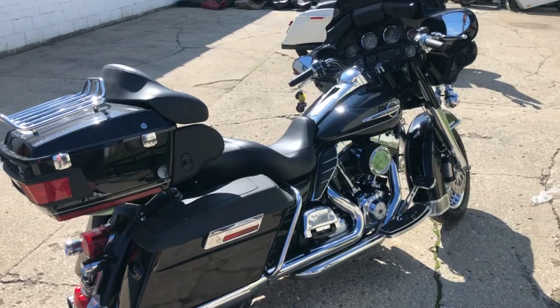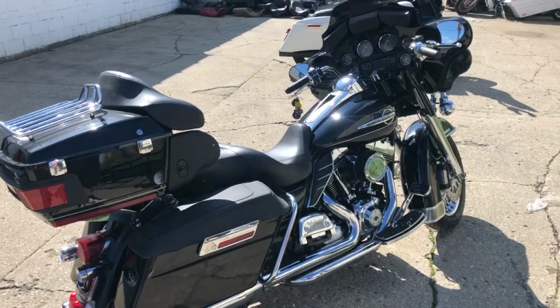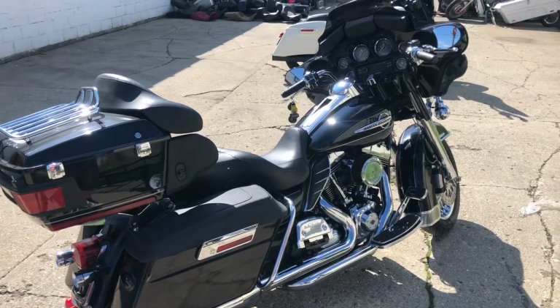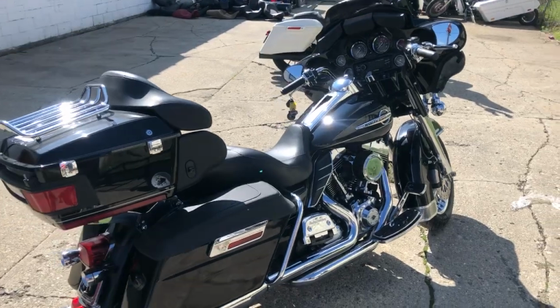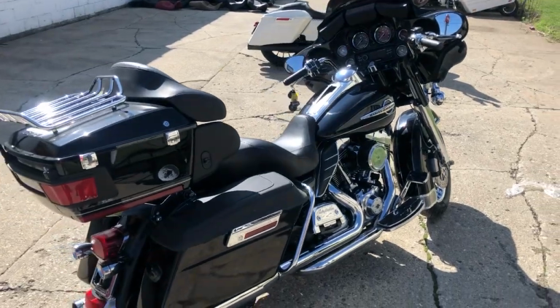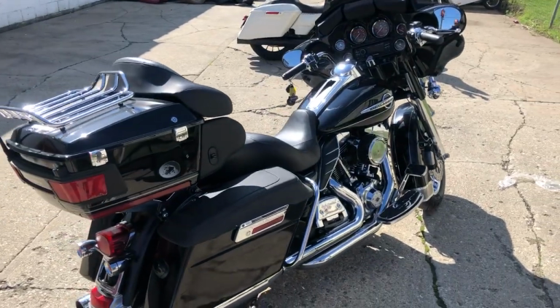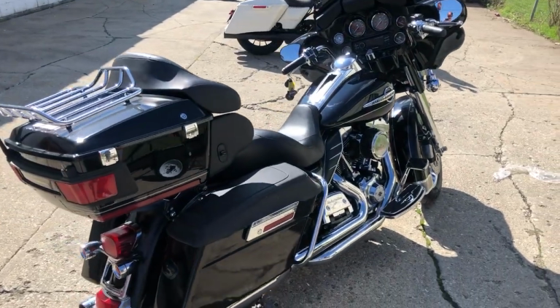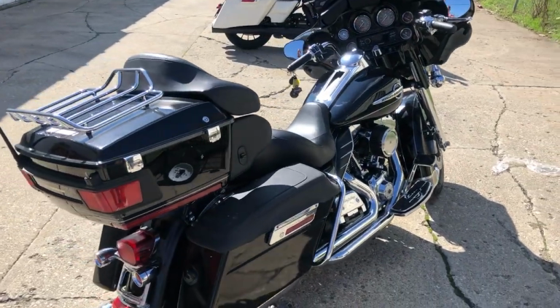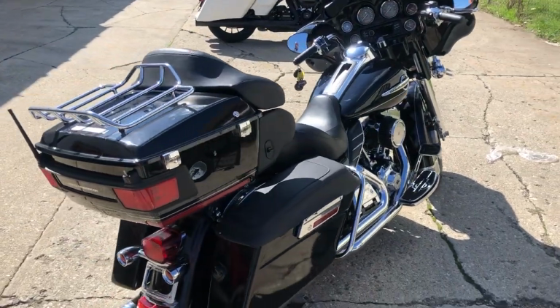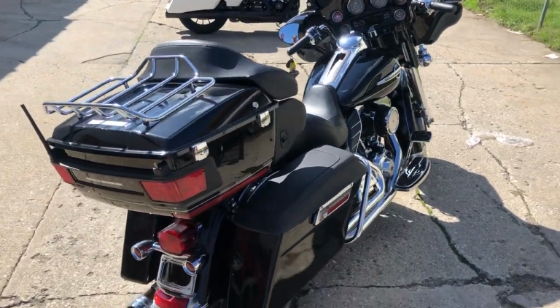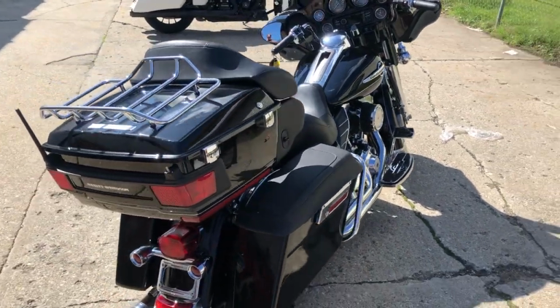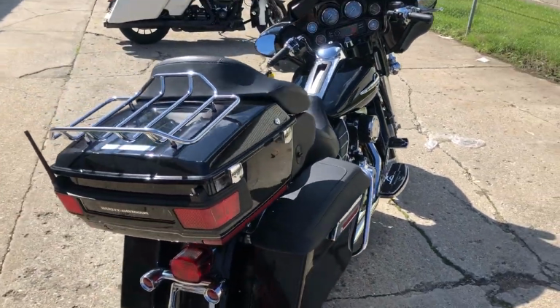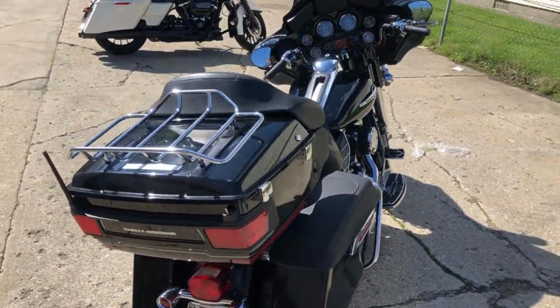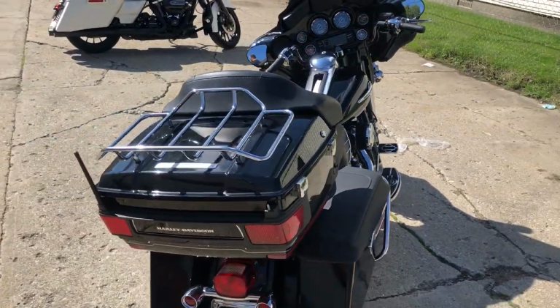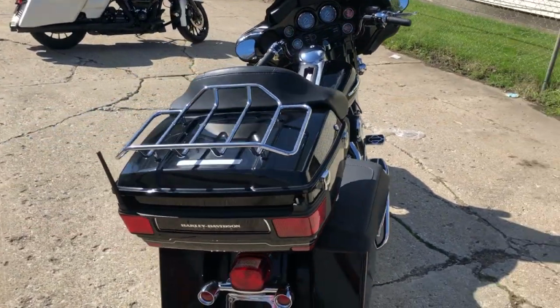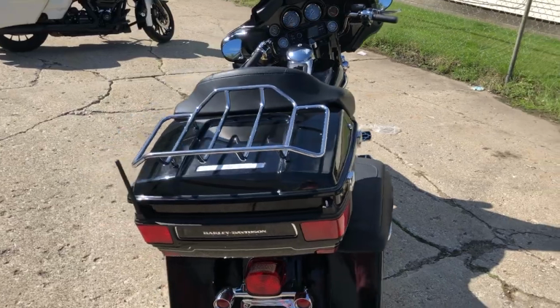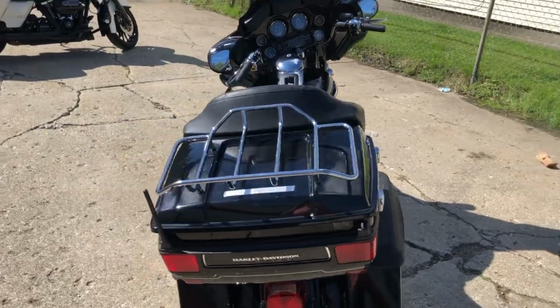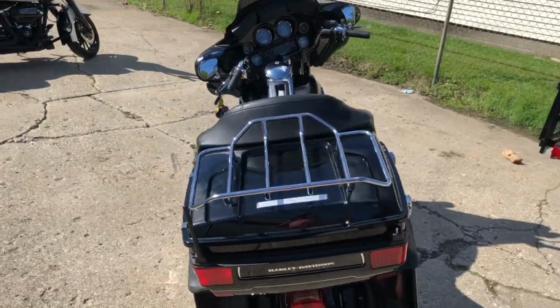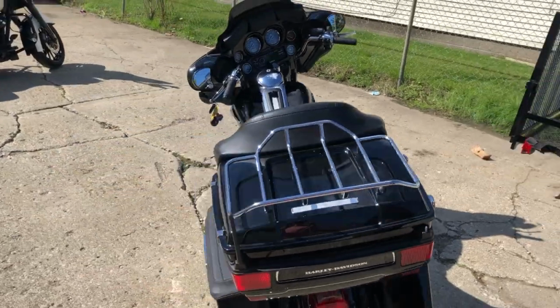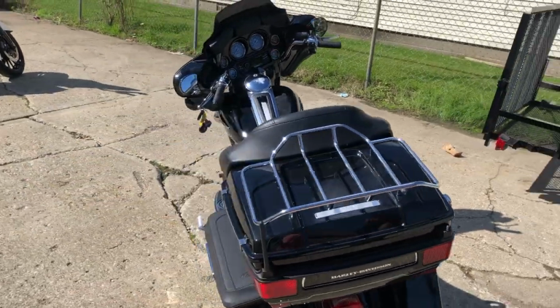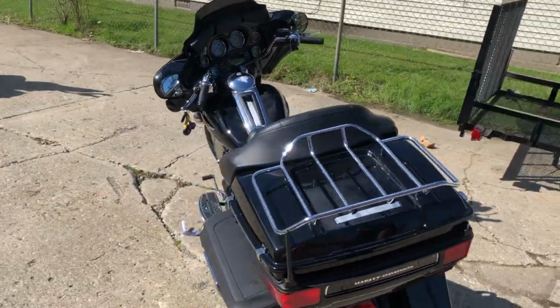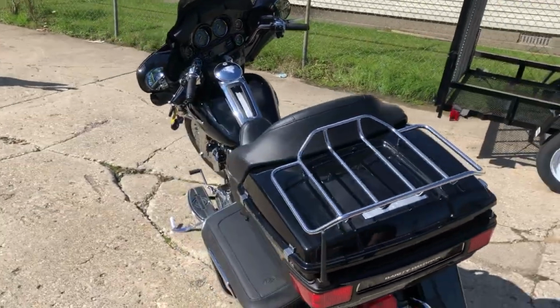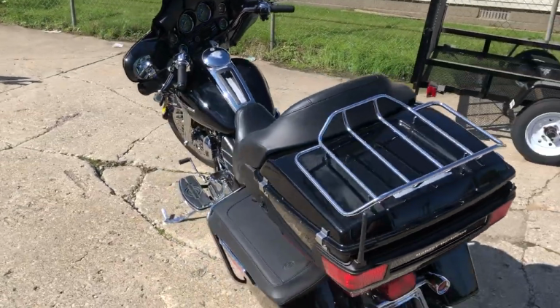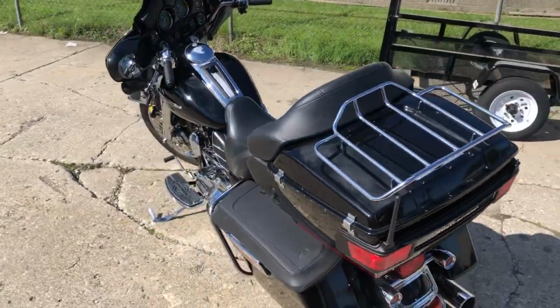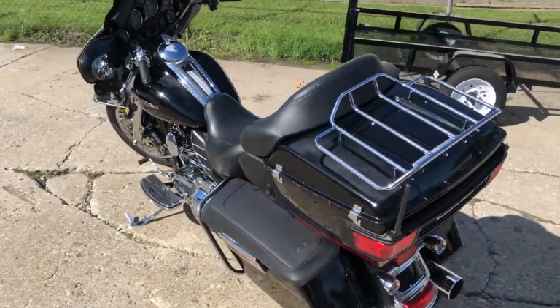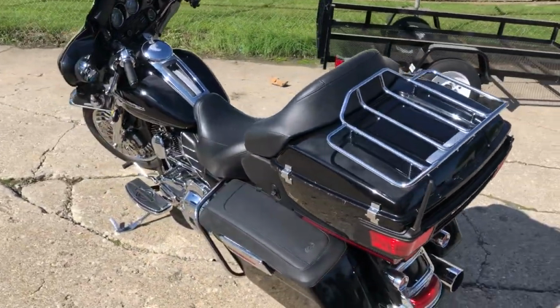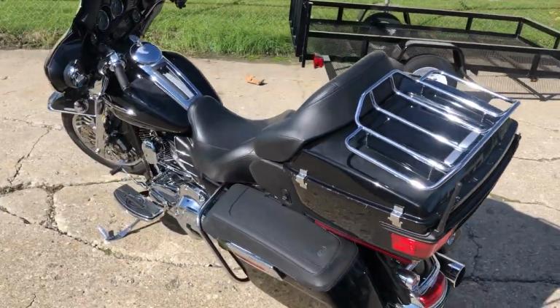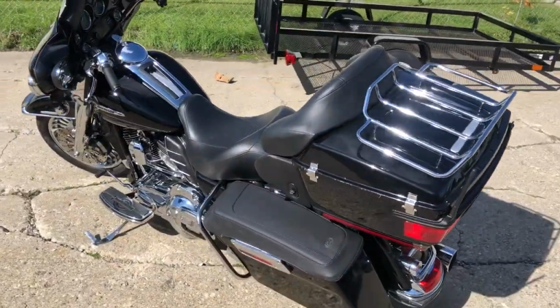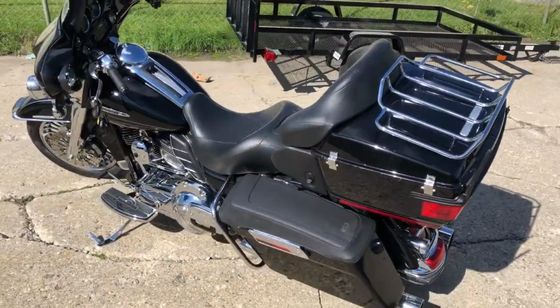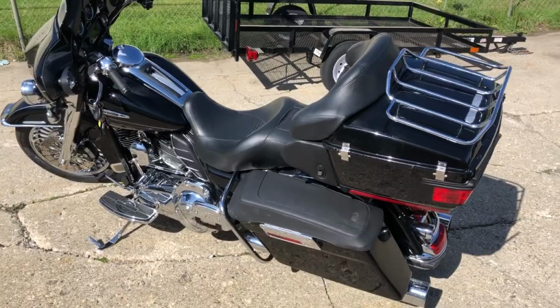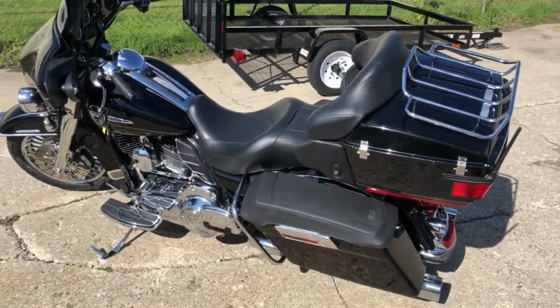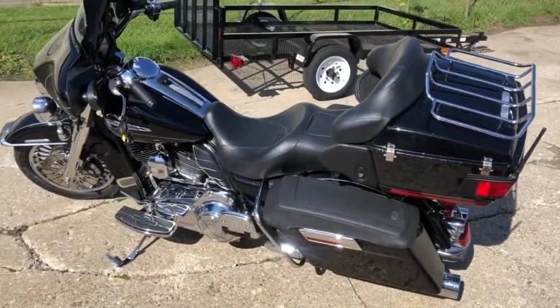Hey guys, ApprovalPowerSports.com here. Just got in a 2013 Ultra Limited for sale. This one's only got 5,760 miles on it — you guys heard it right, 5,760 miles.